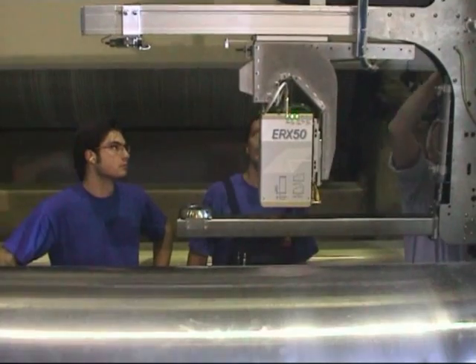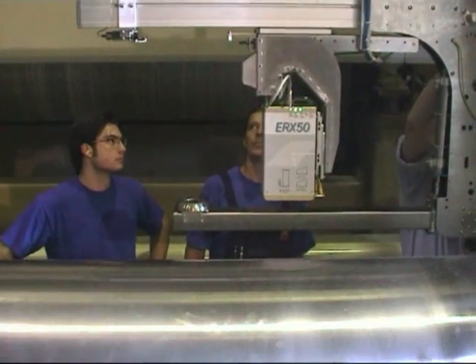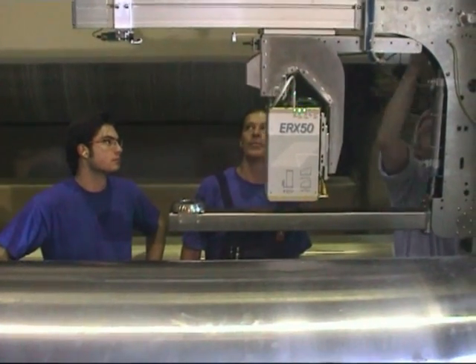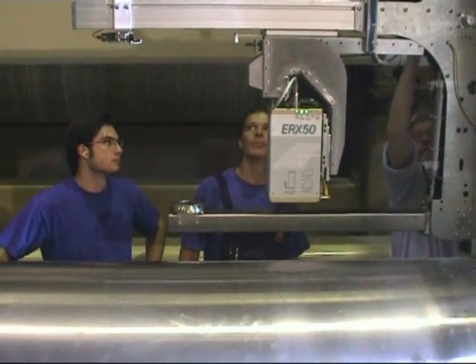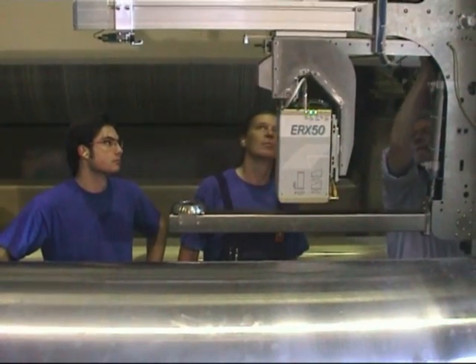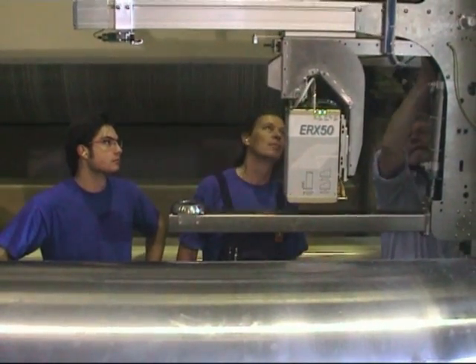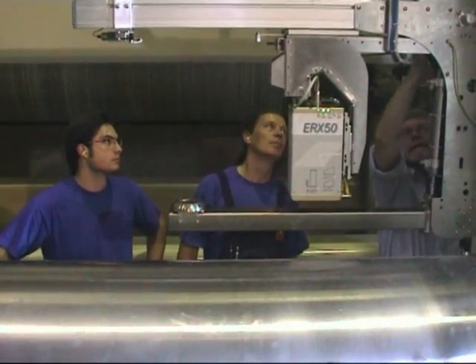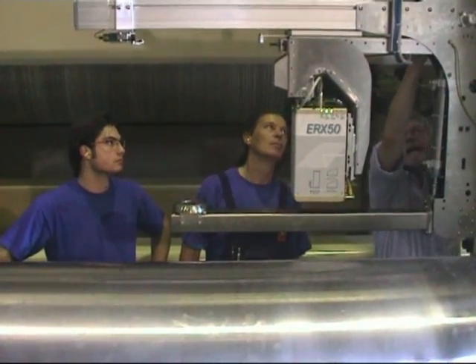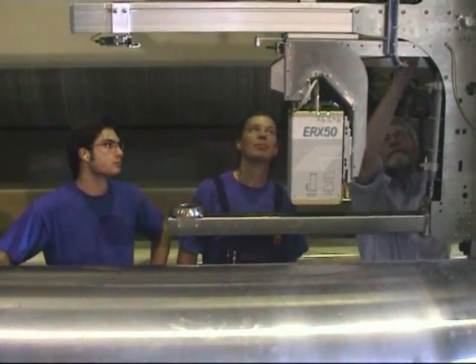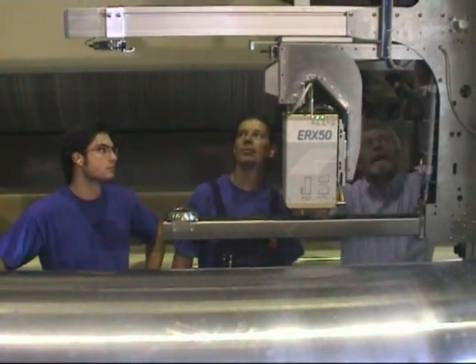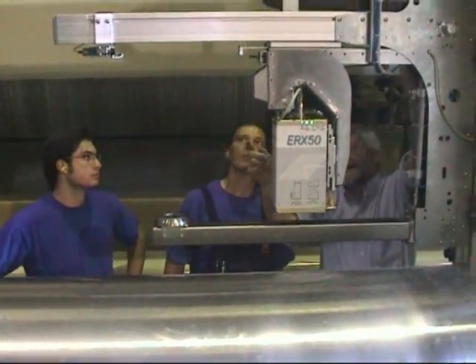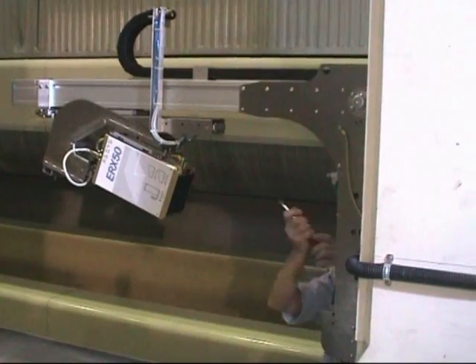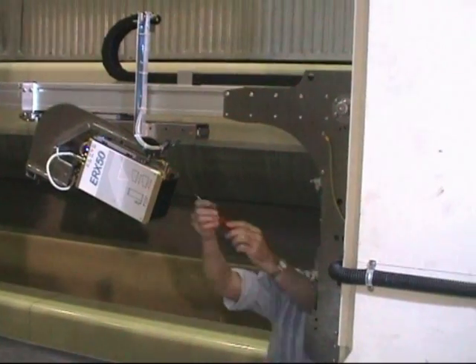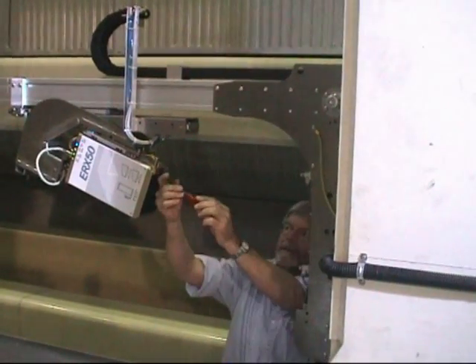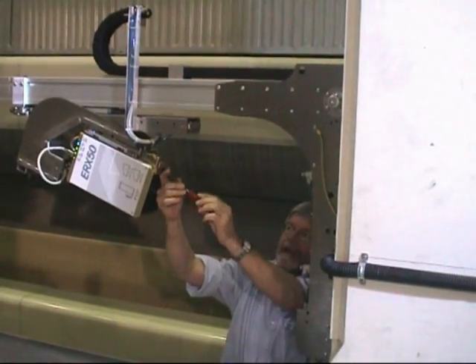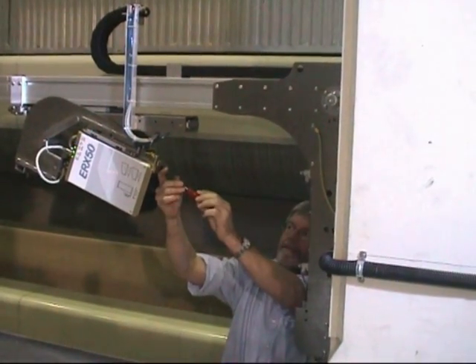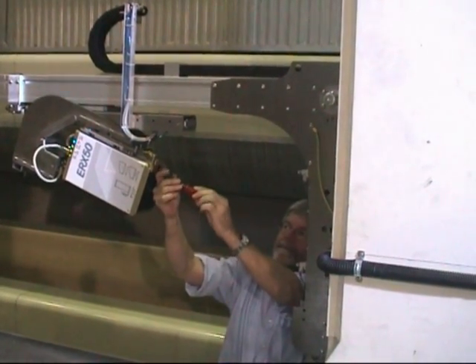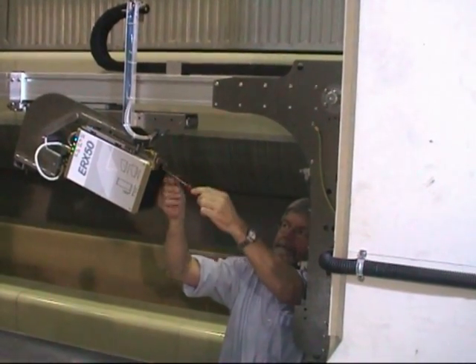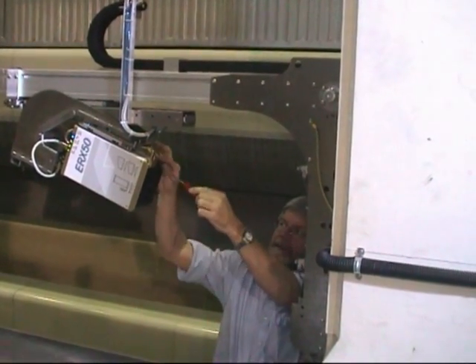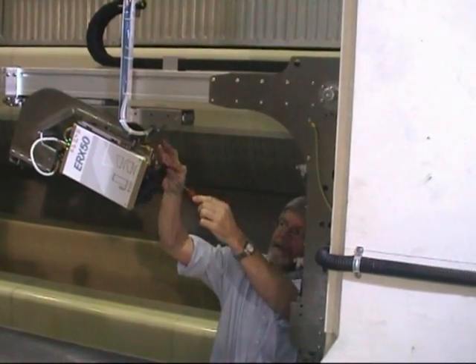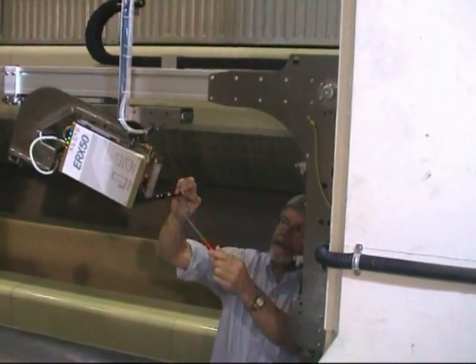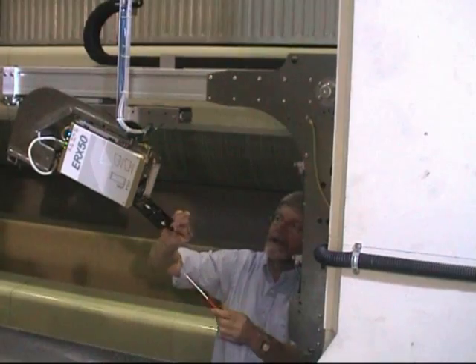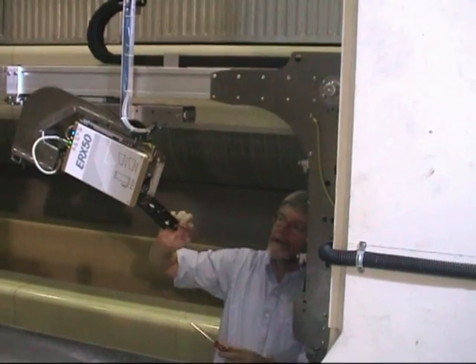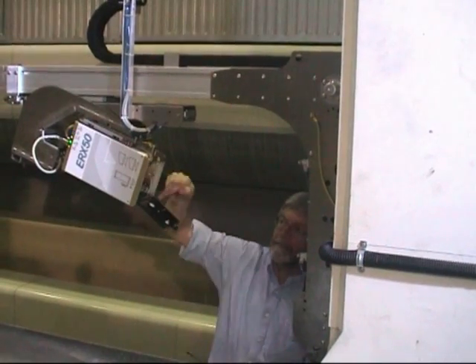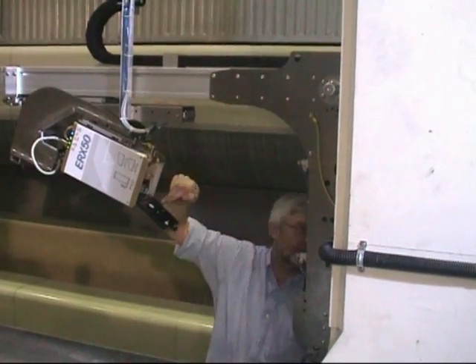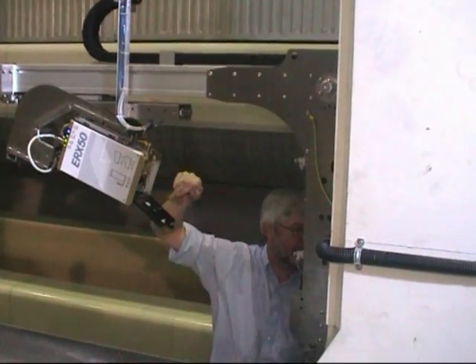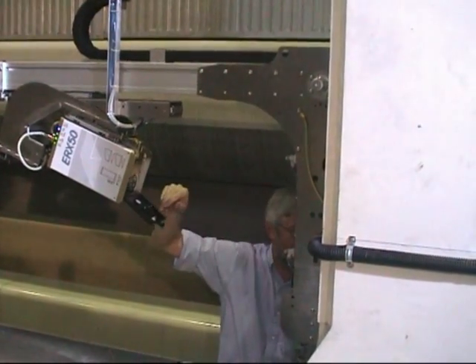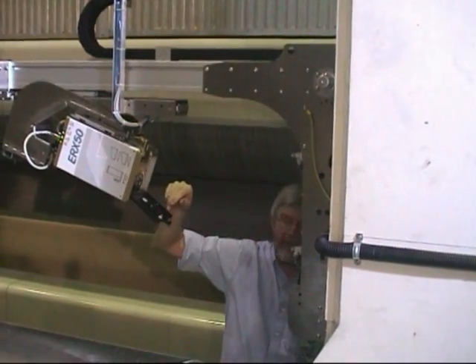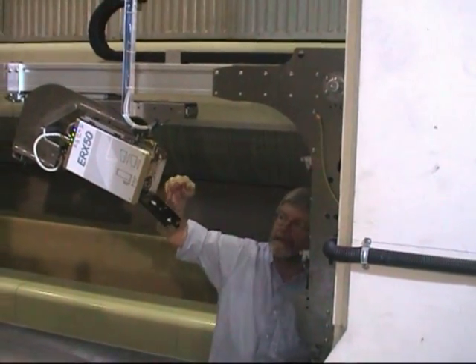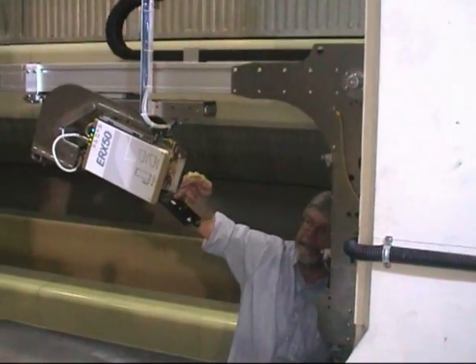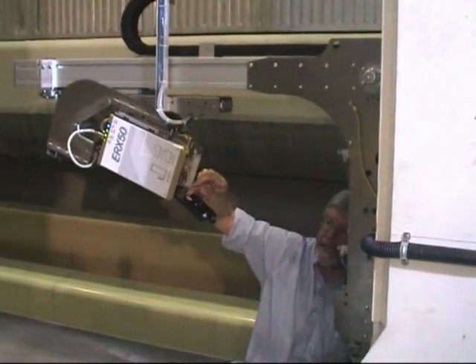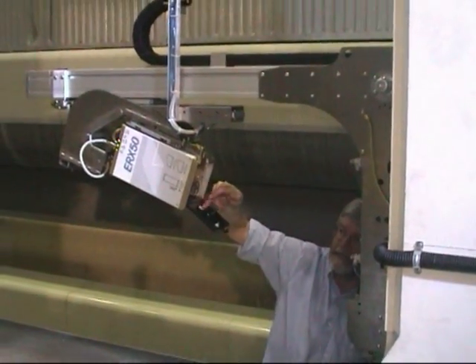For this purpose, the measurement instrument can be moved out of the web and tilted. In this position we can open the shutter of the measurement opening and thus clean the optics if necessary.